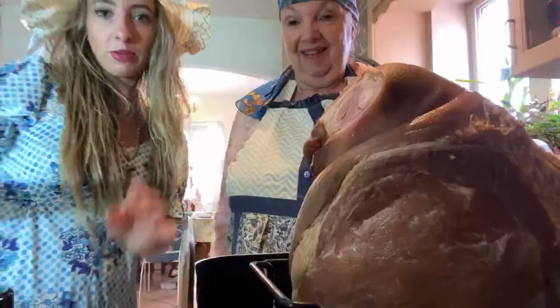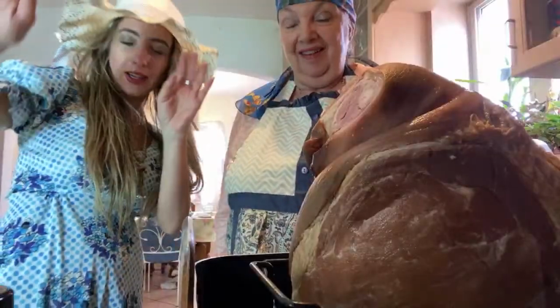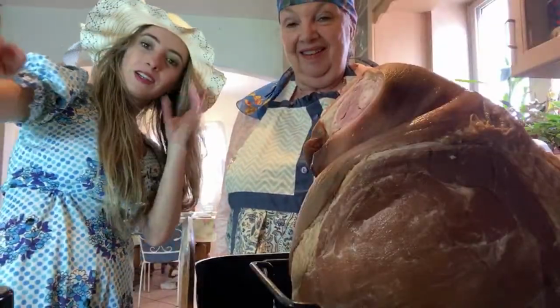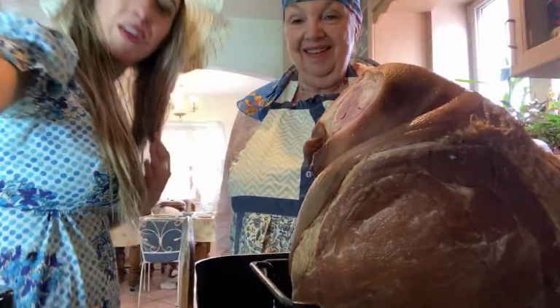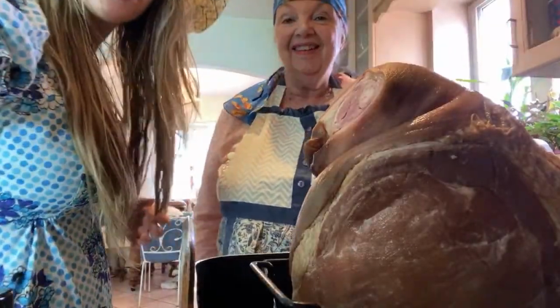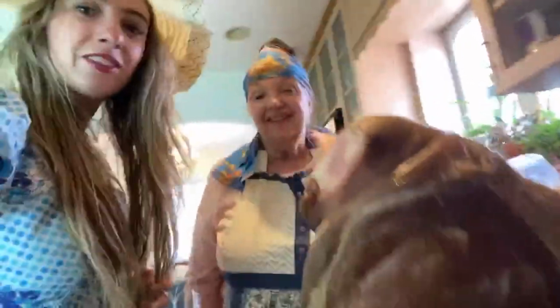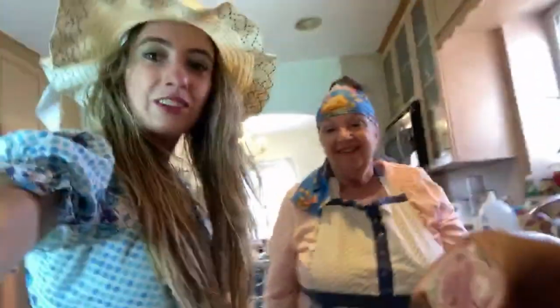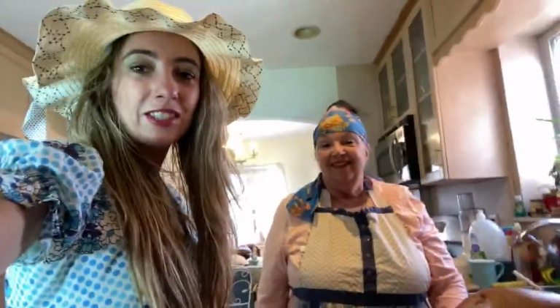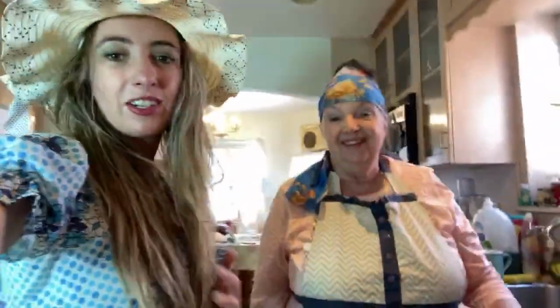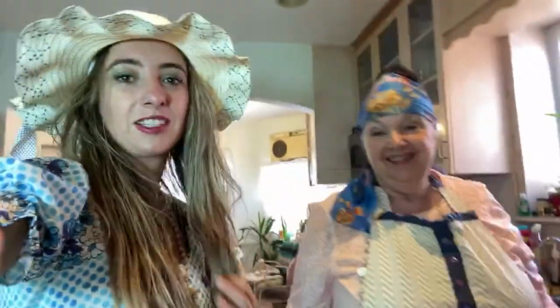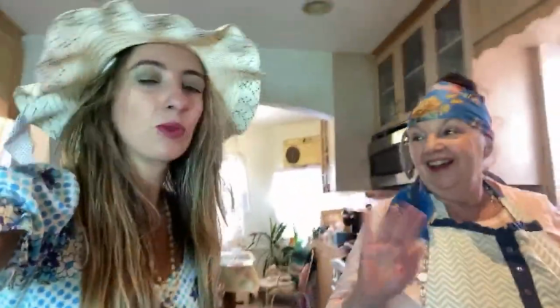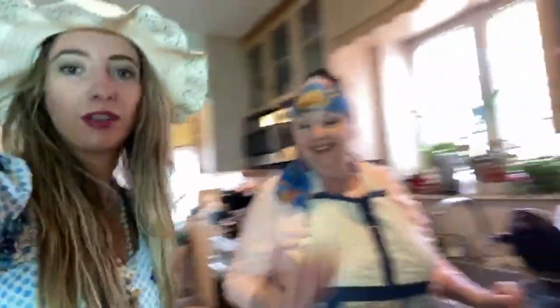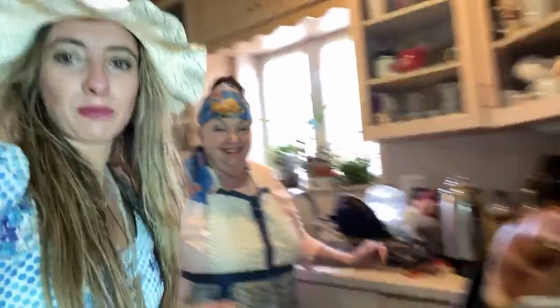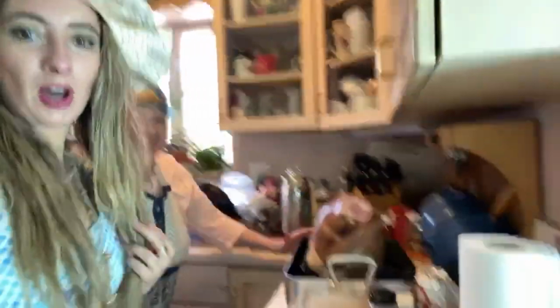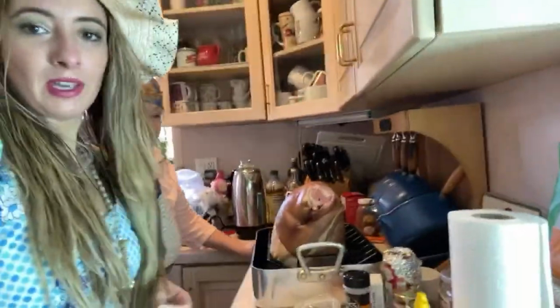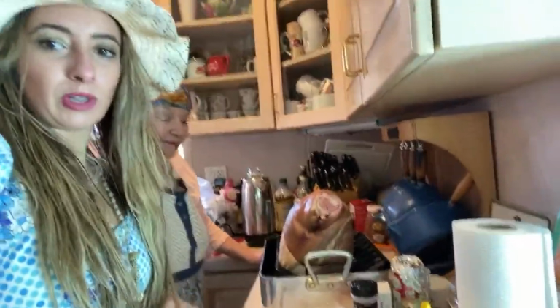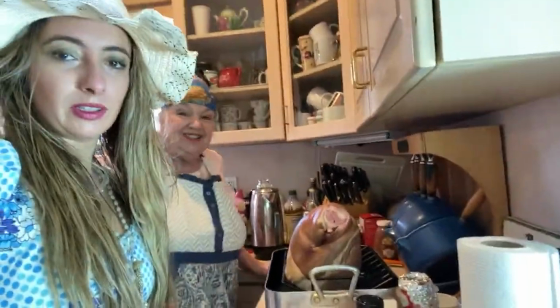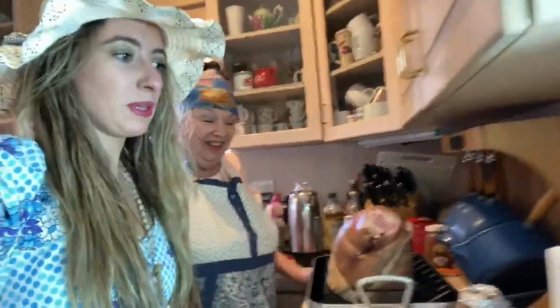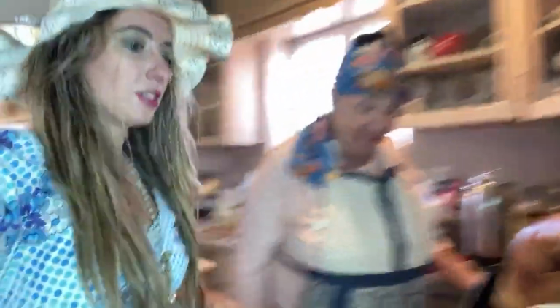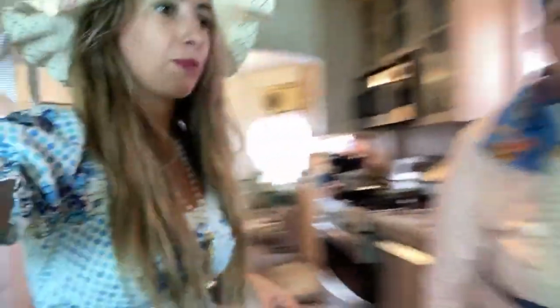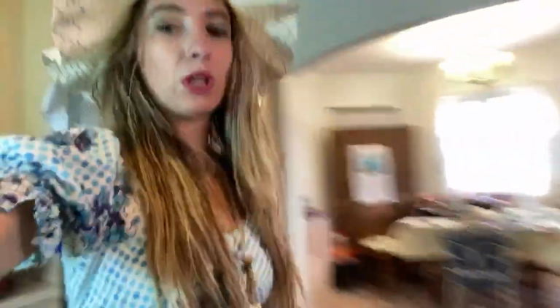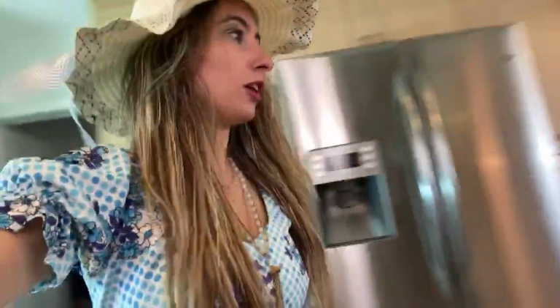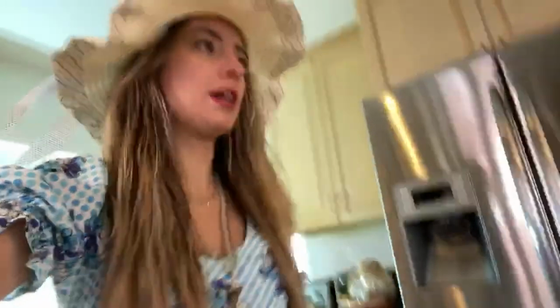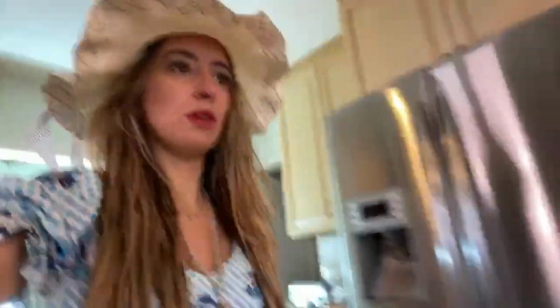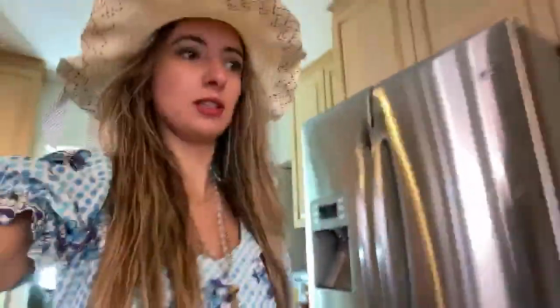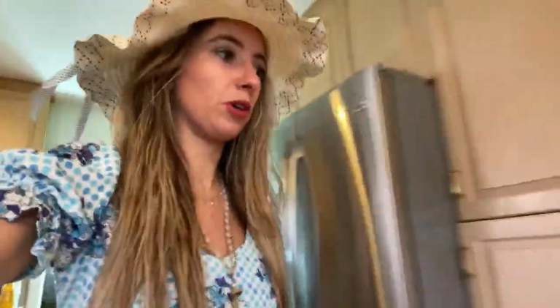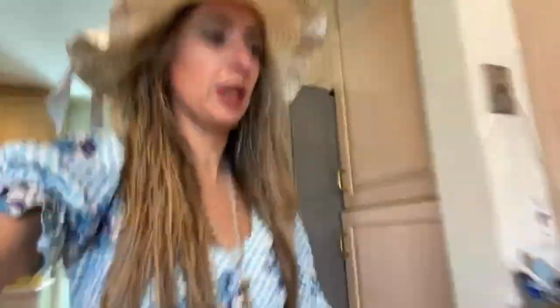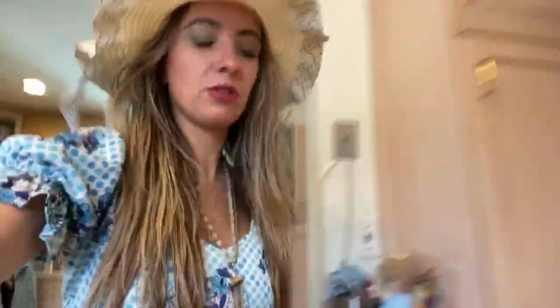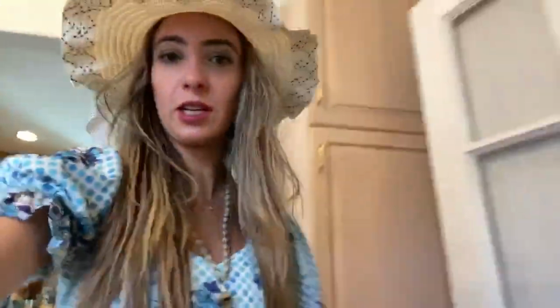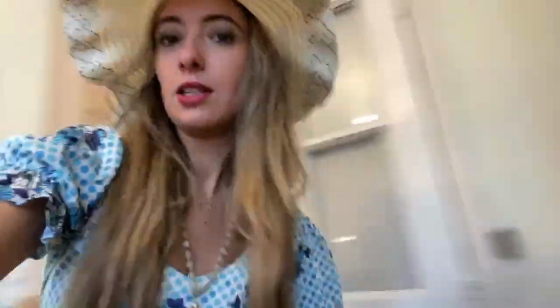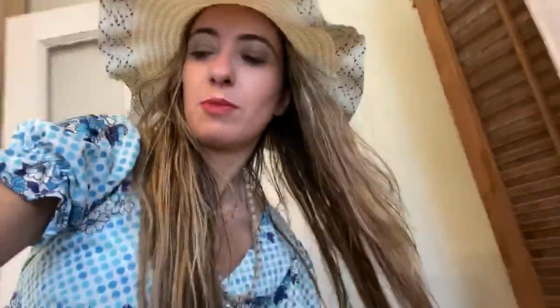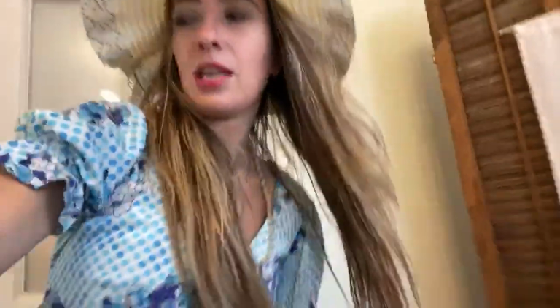Hey guys, how are you? What's going on? Today I'm with my mom. Happy Easter, everybody! We're gonna cook a ham — yes, that's right, we're gonna cook a ham!